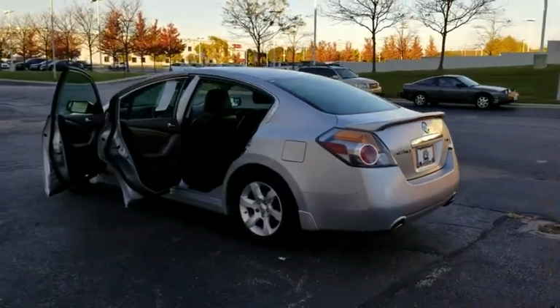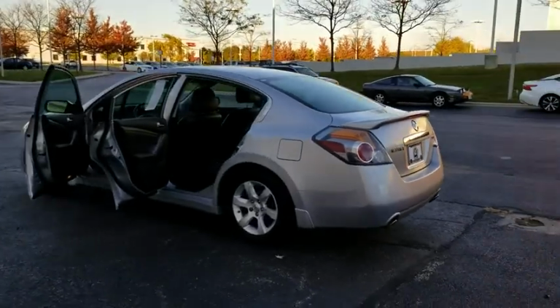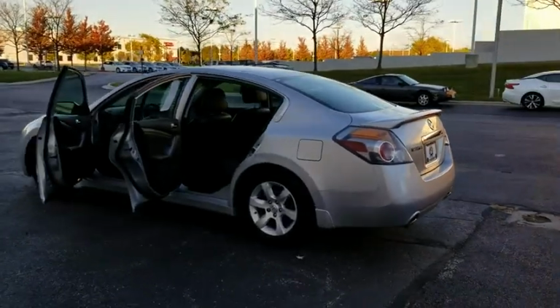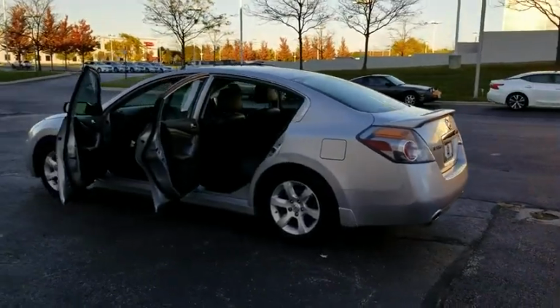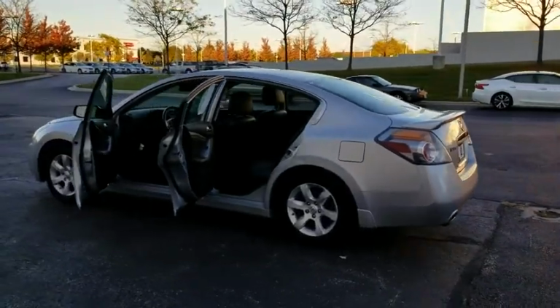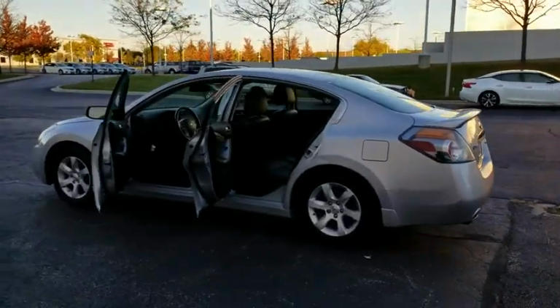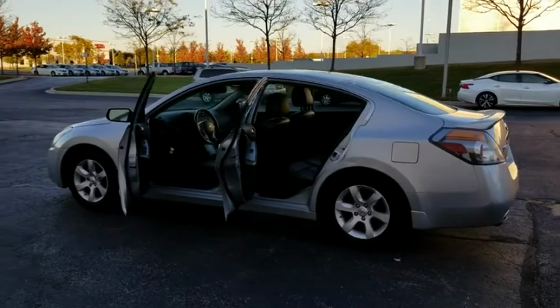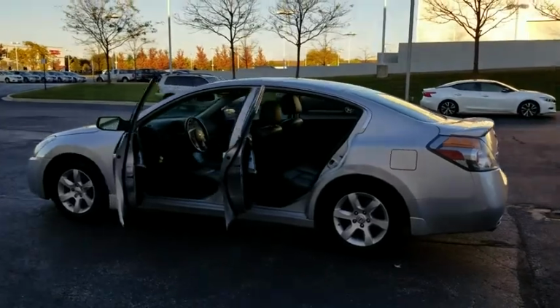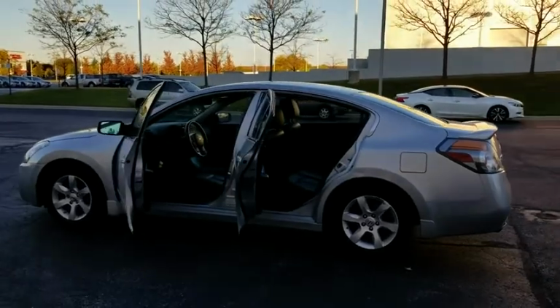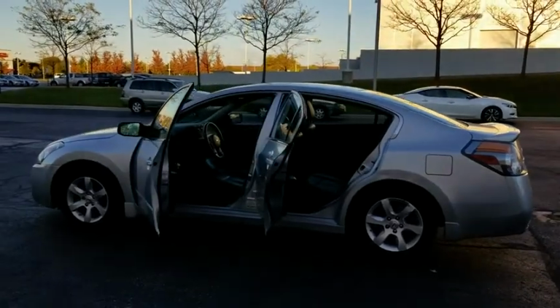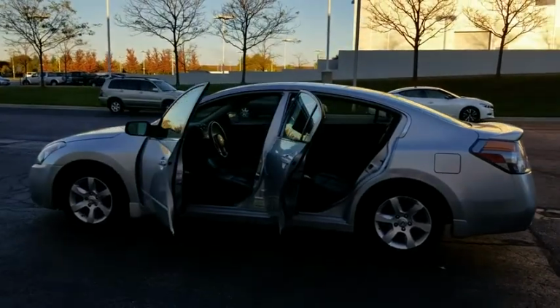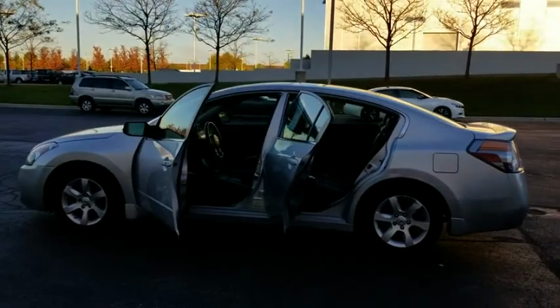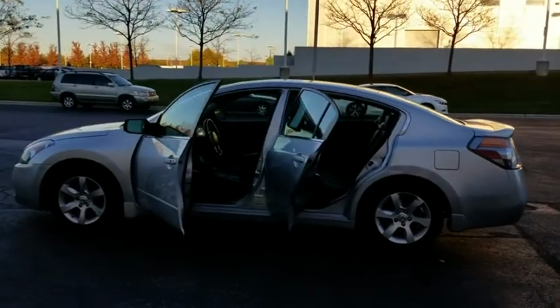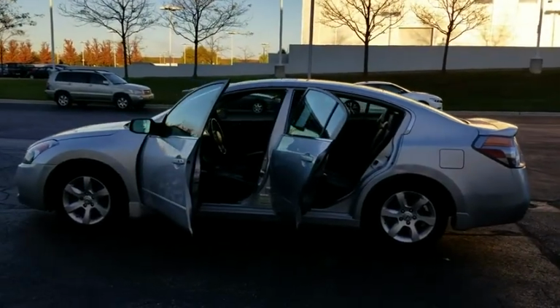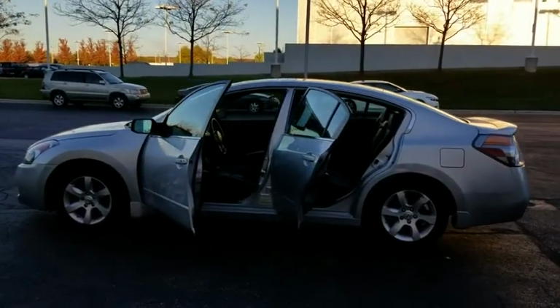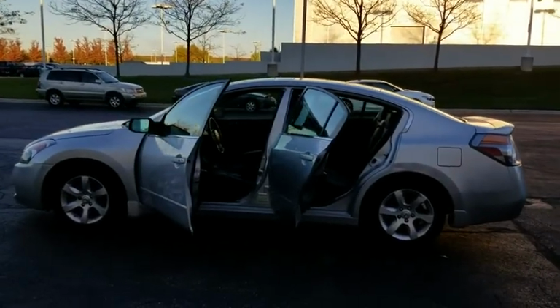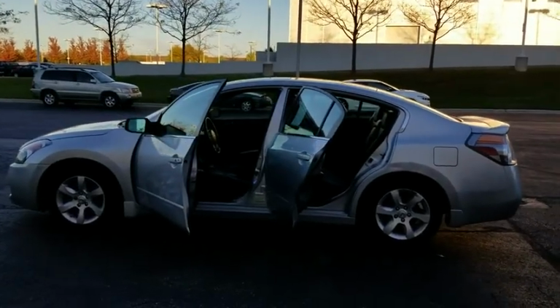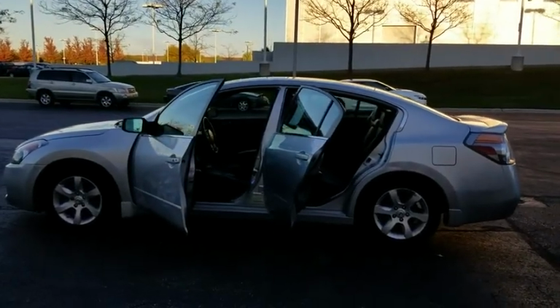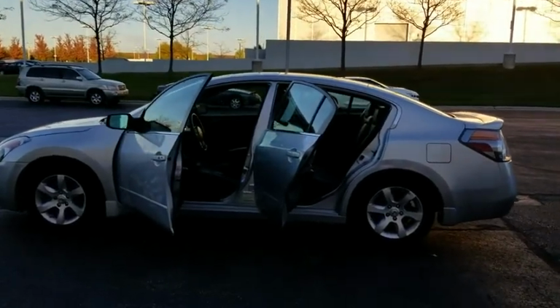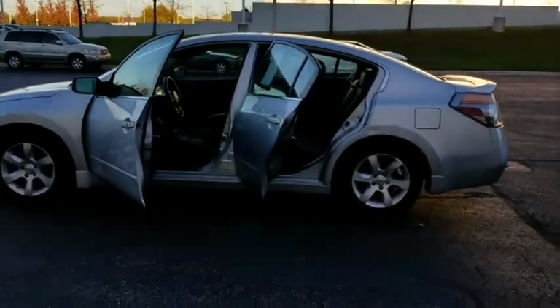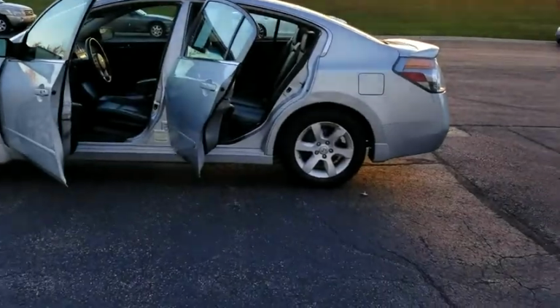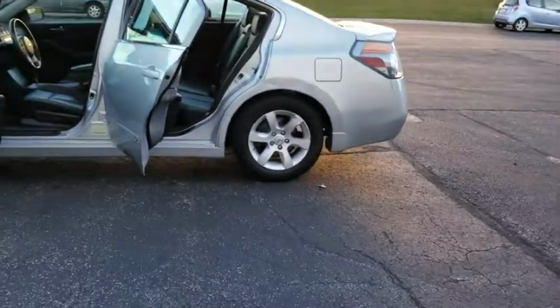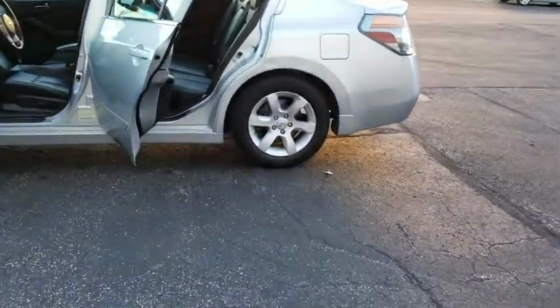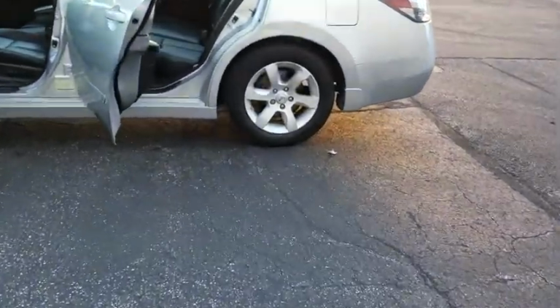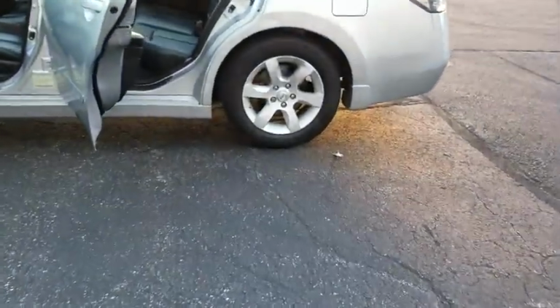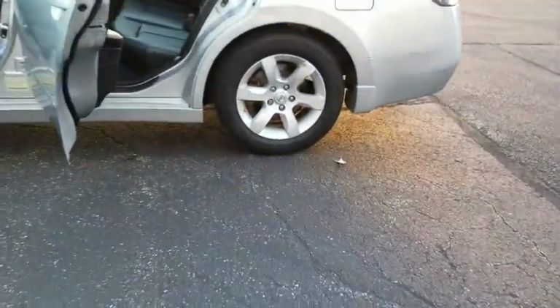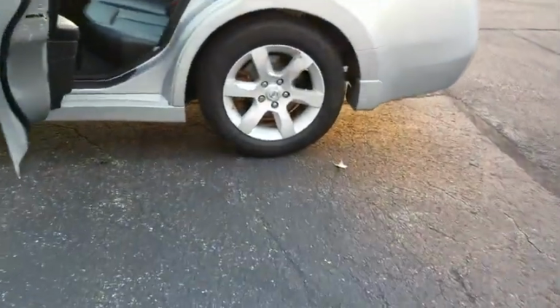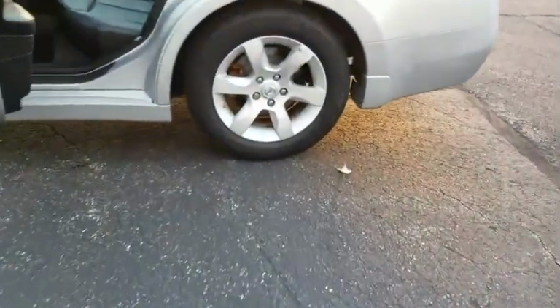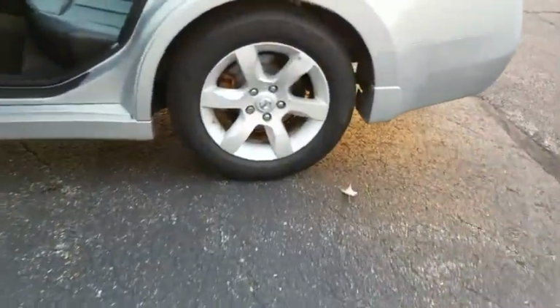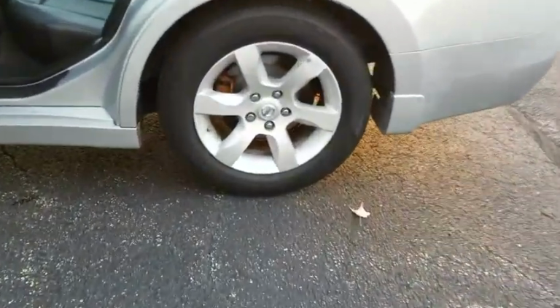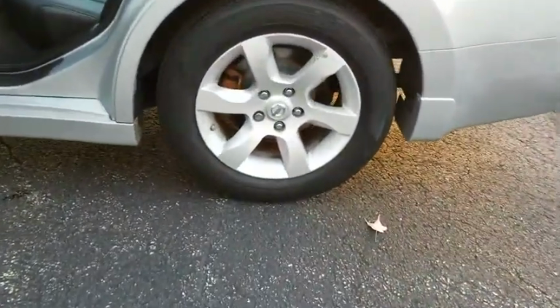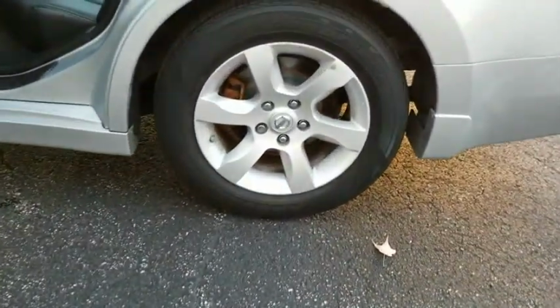Here are some of this vehicle's great options: keyless entry, adjustable steering wheel, power steering, four-wheel disc brakes, keyless start, cruise control, rear defrost, and AM-FM stereo radio.